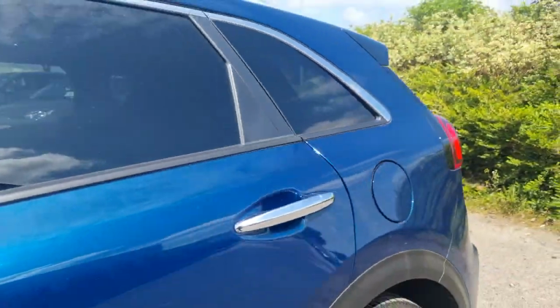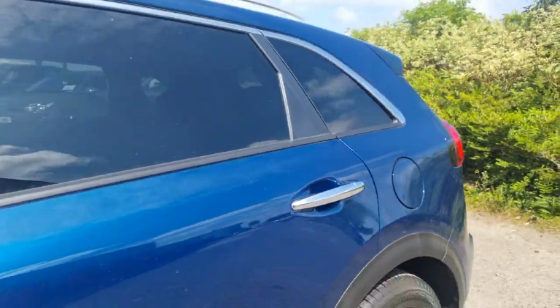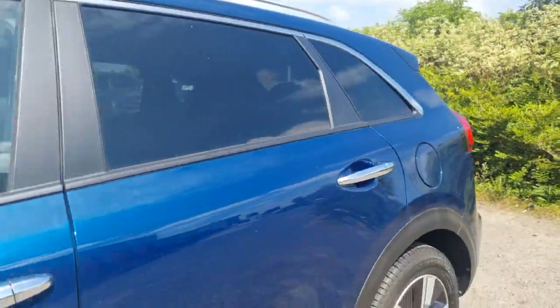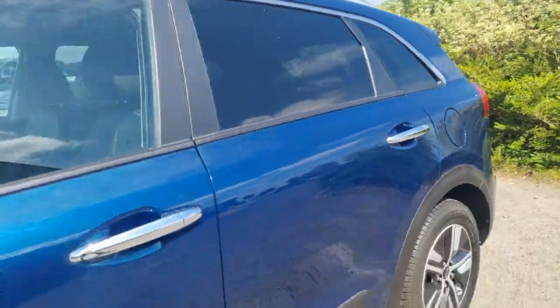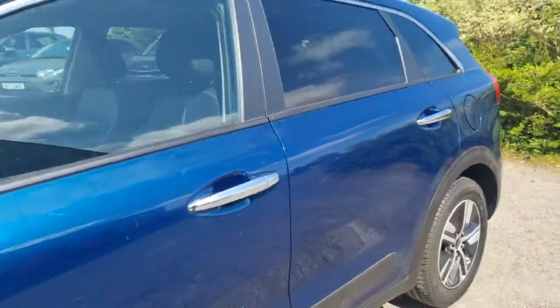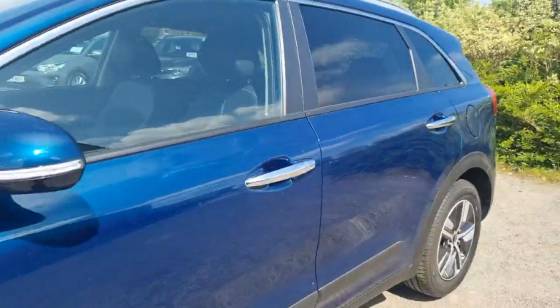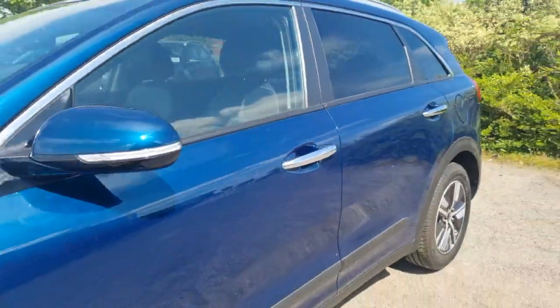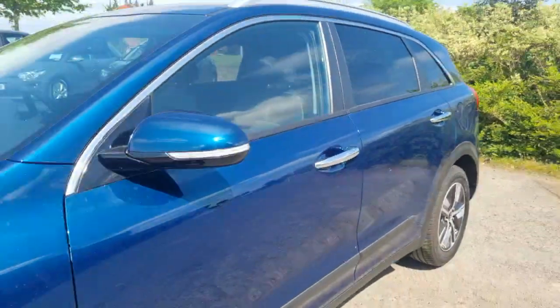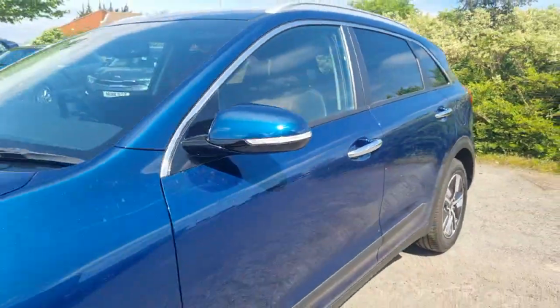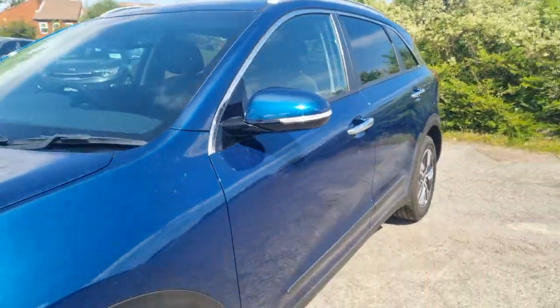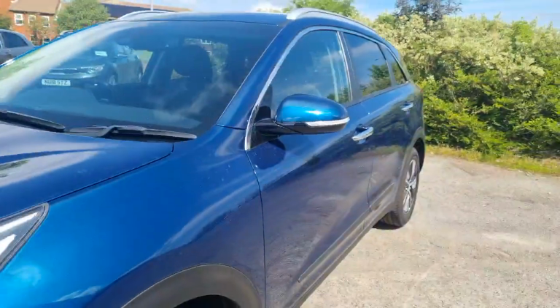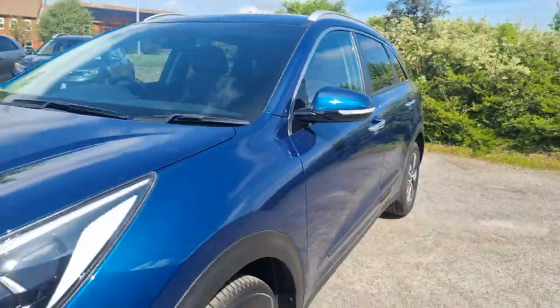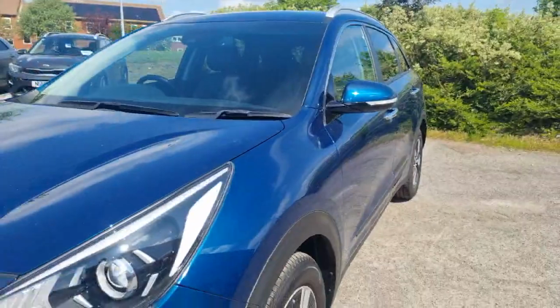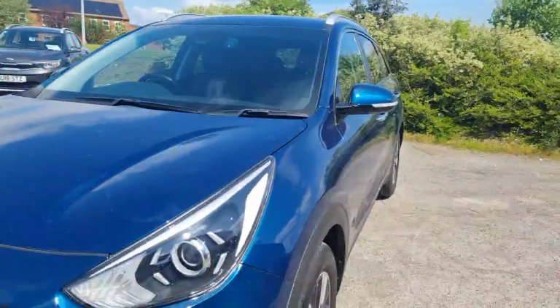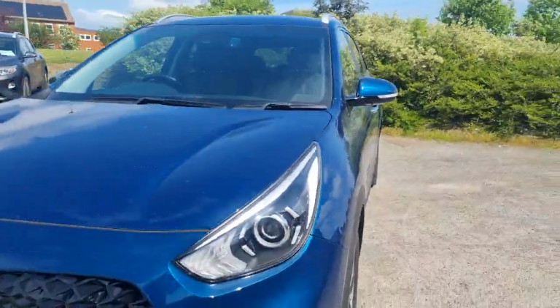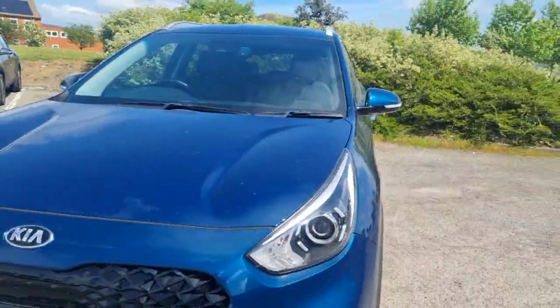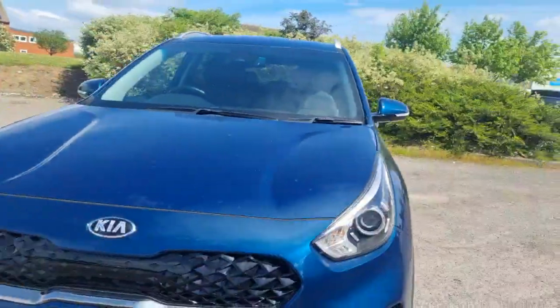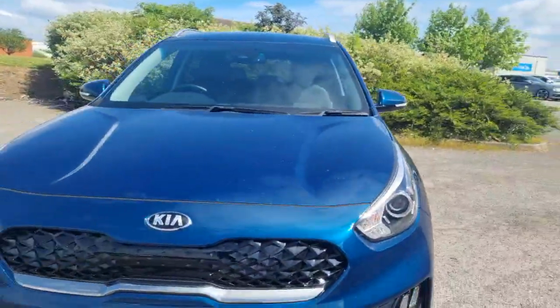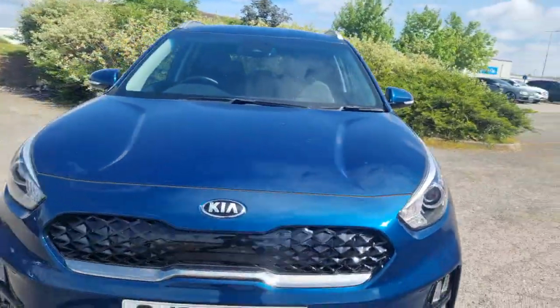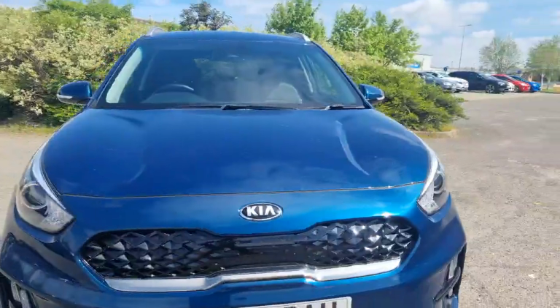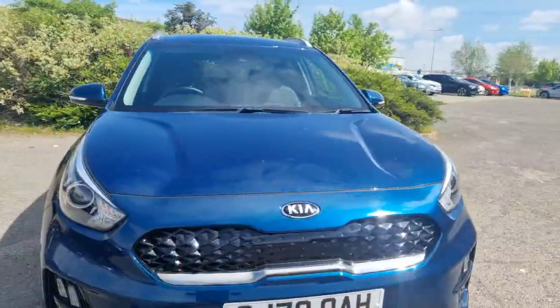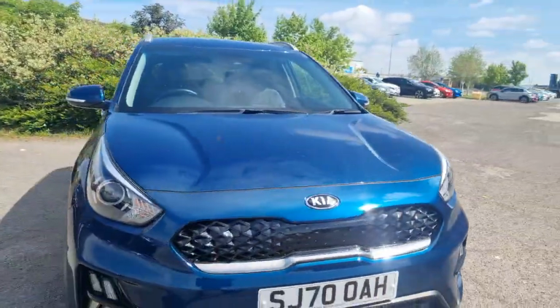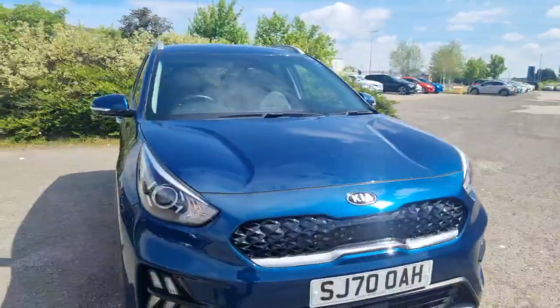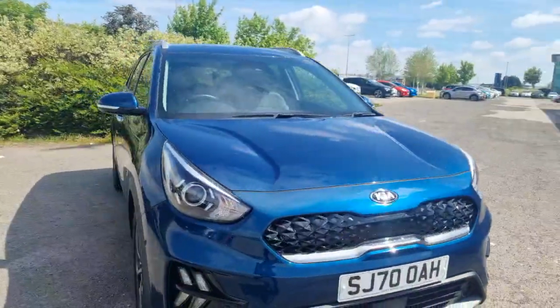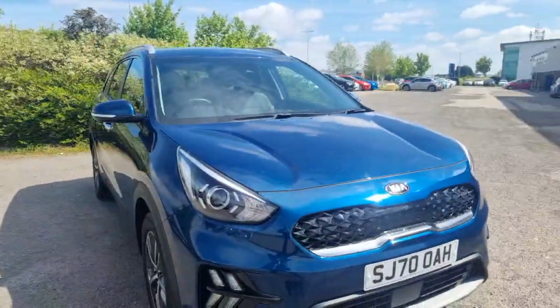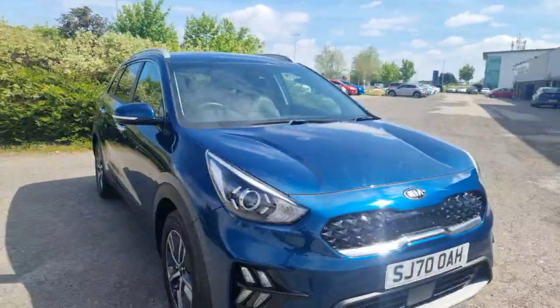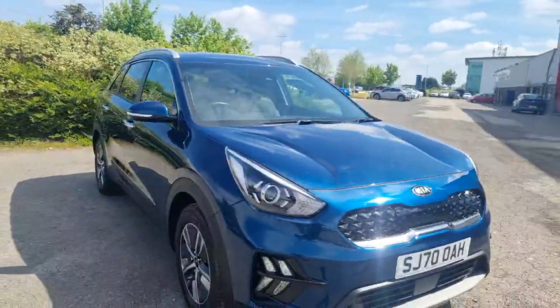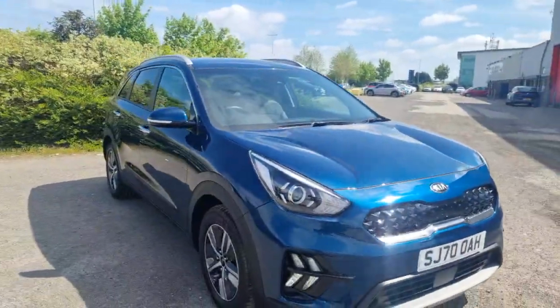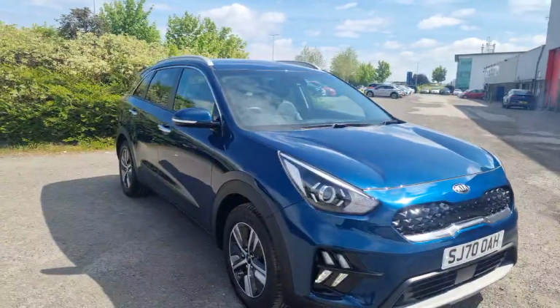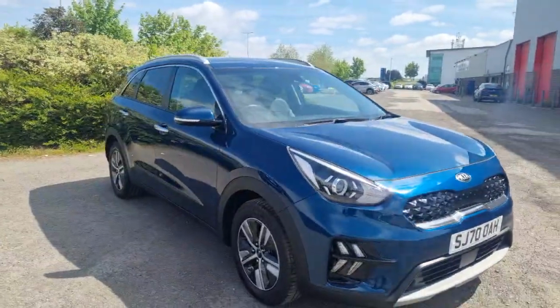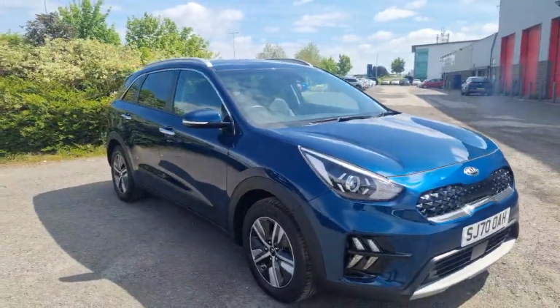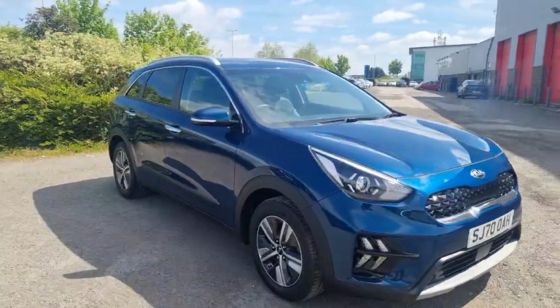In terms of the condition of the vehicle, it's in lovely condition in terms of the bodywork, the alloy wheels and the interior. It's a really nice low mileage example, finished in that ocean blue metallic paint.